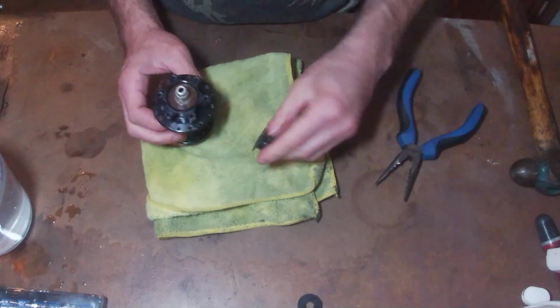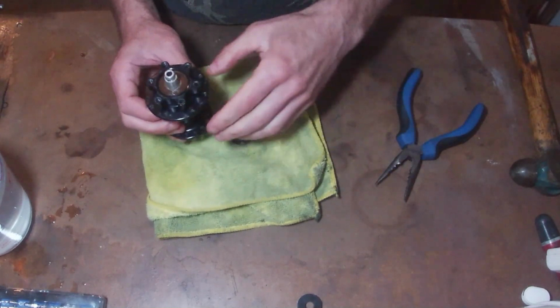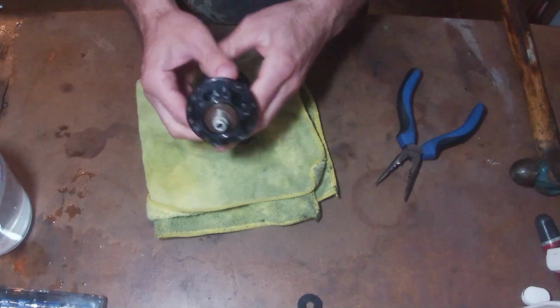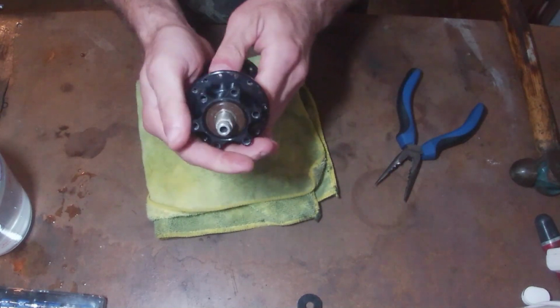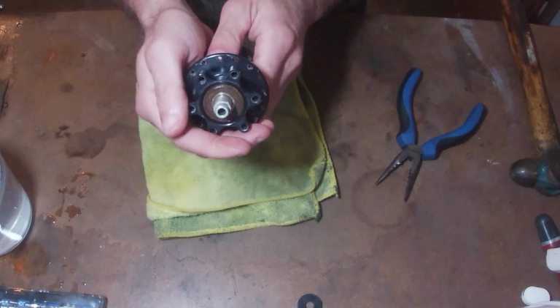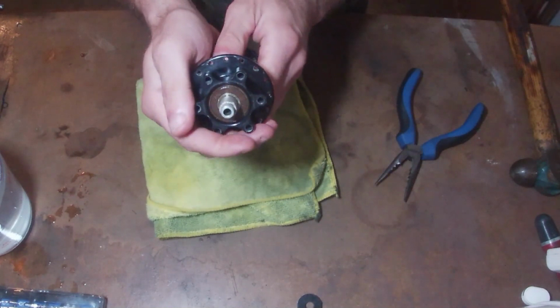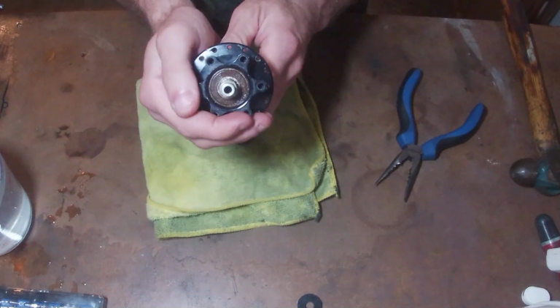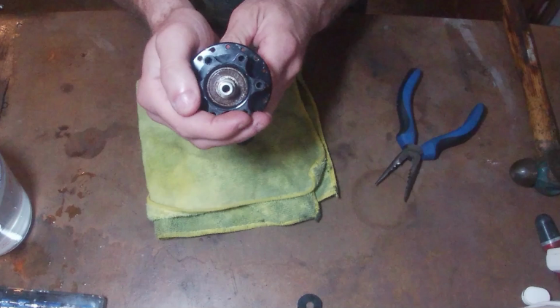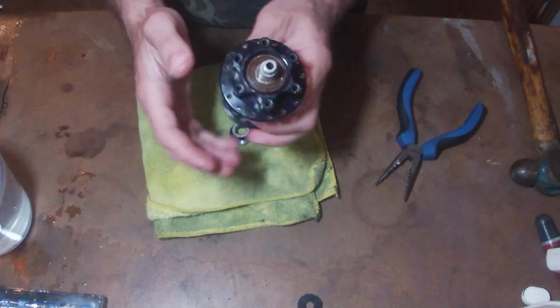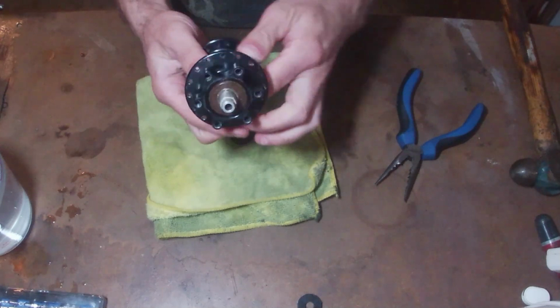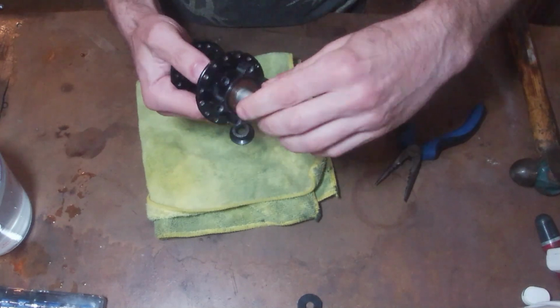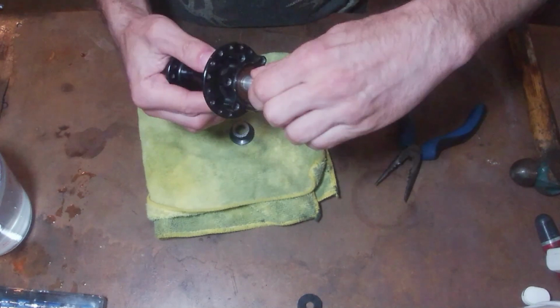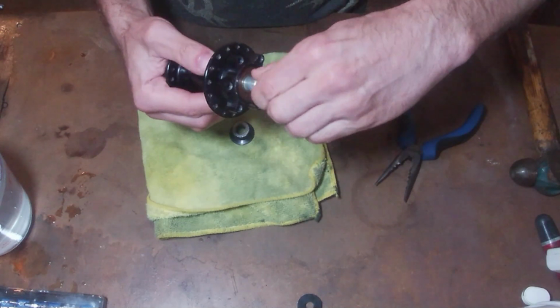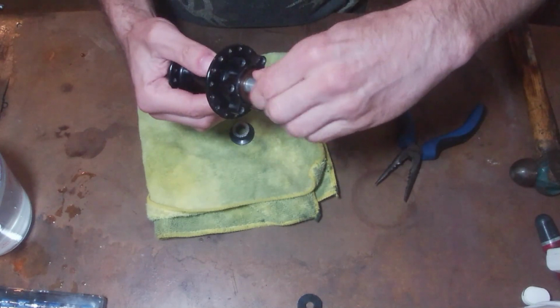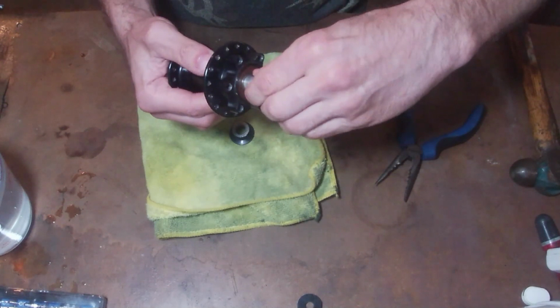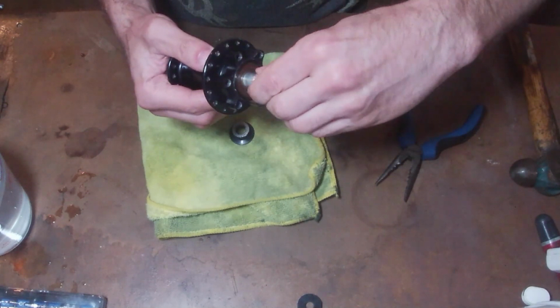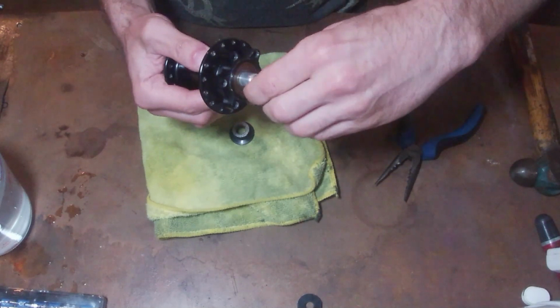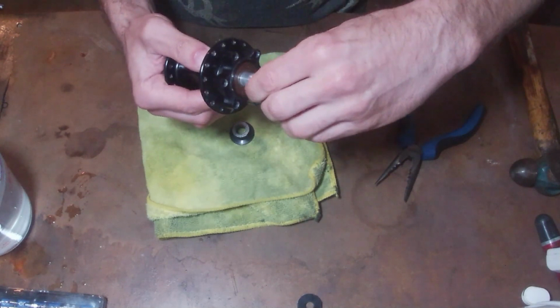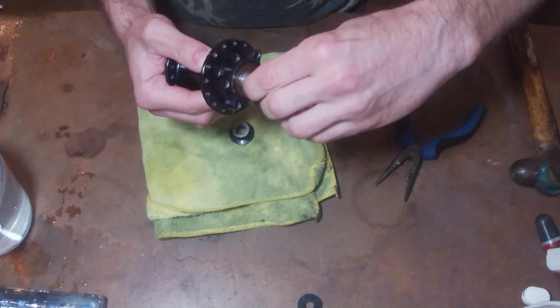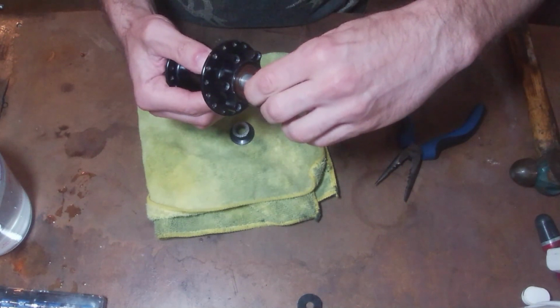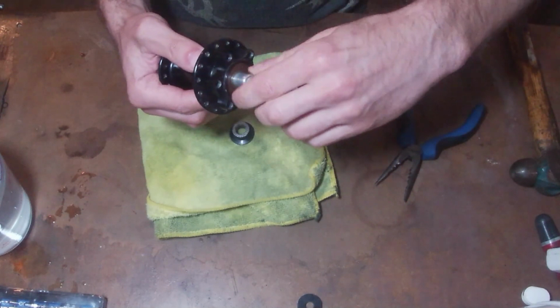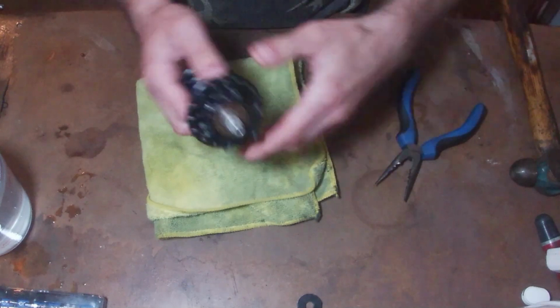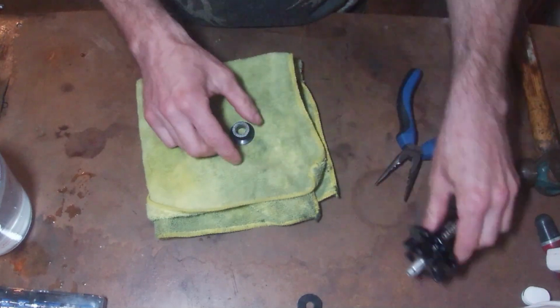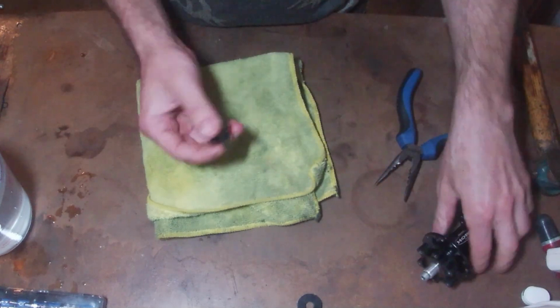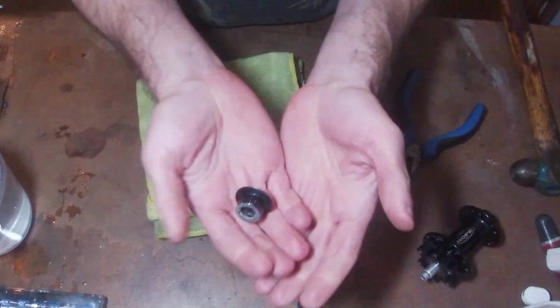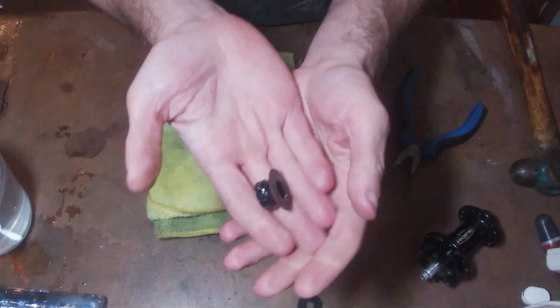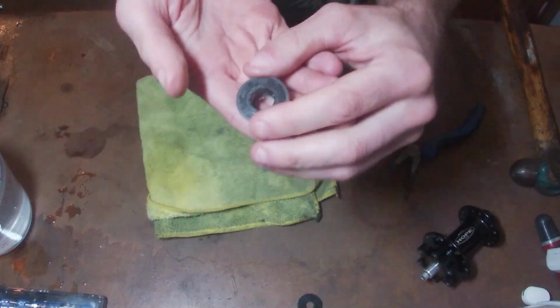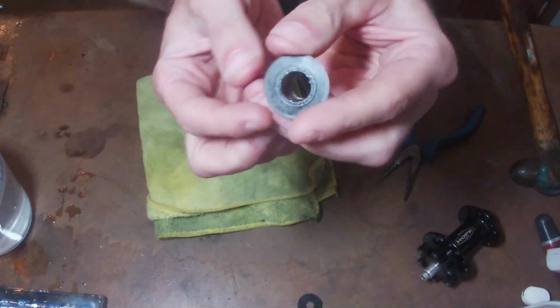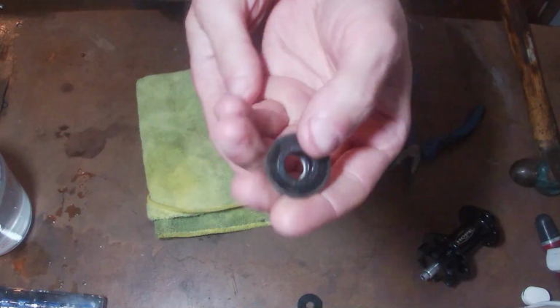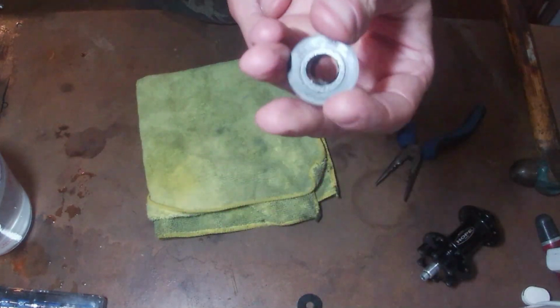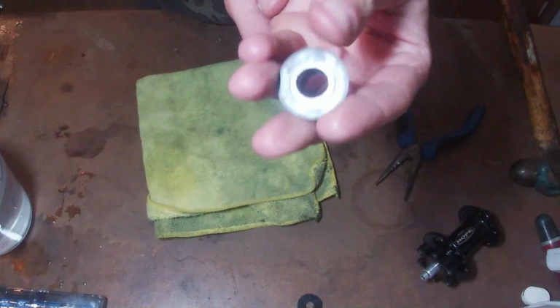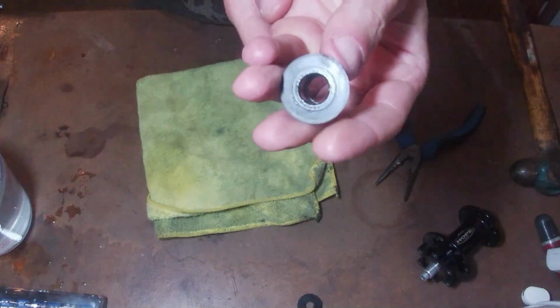And there's your end cap, and there is the bearing which definitely feels quite grainy. That is the culprit - one of them anyway.